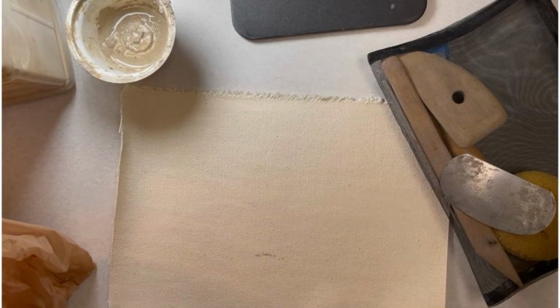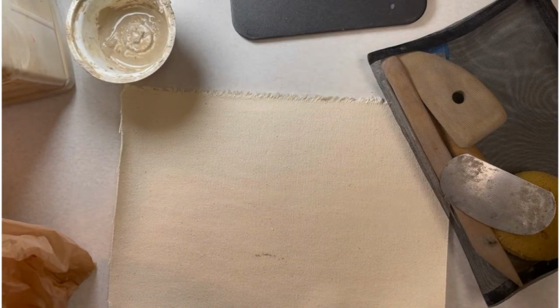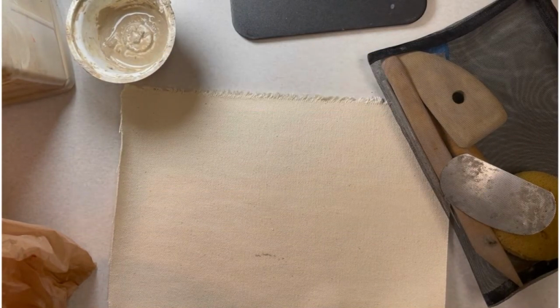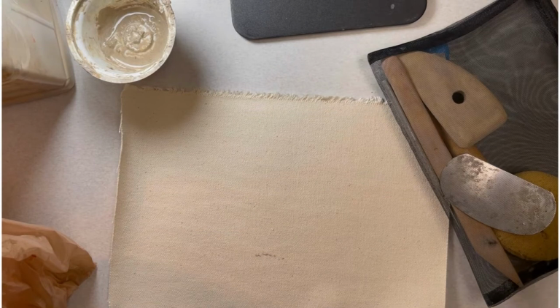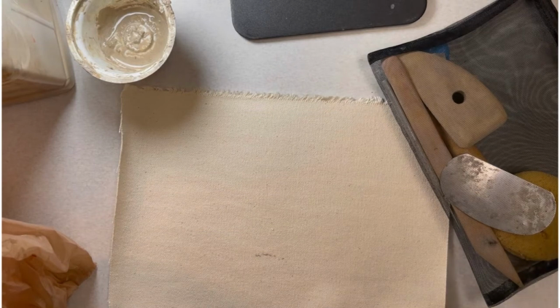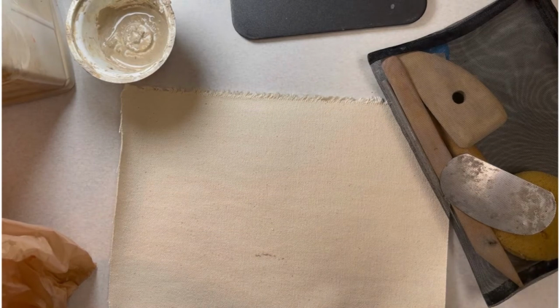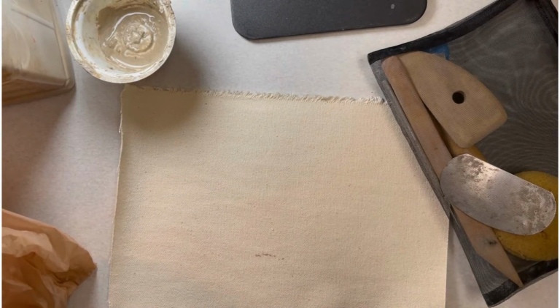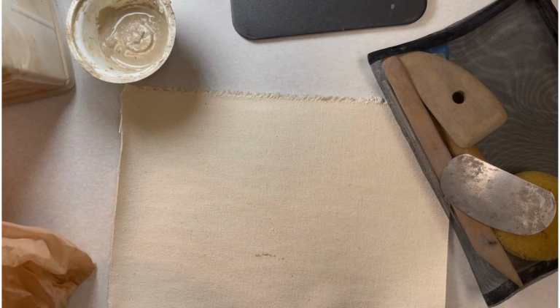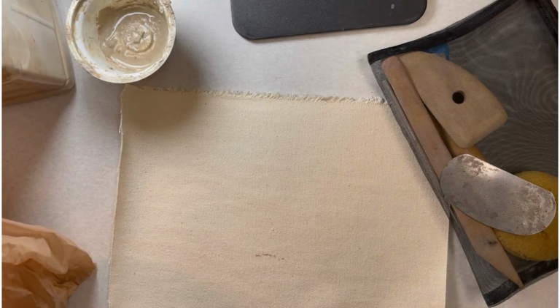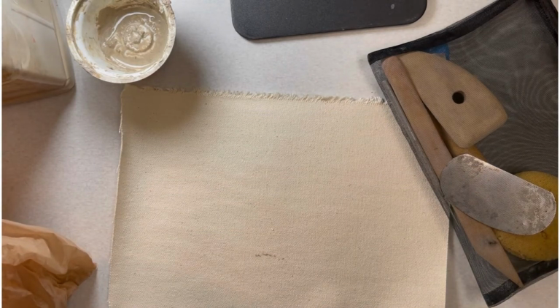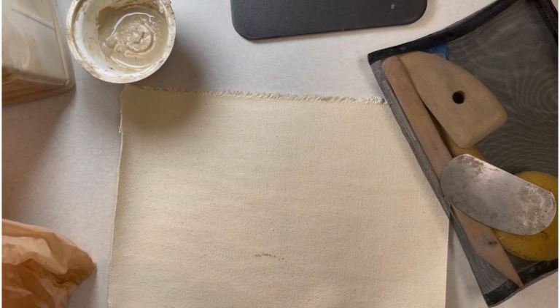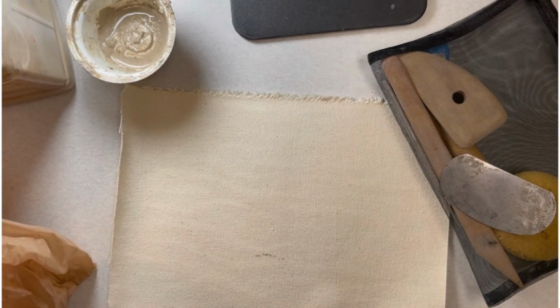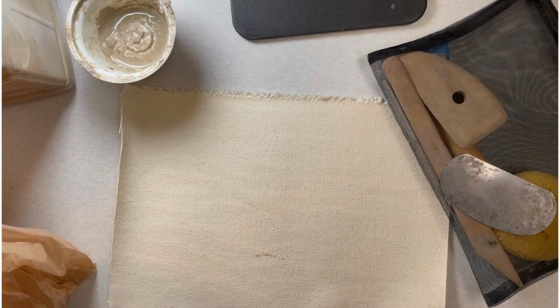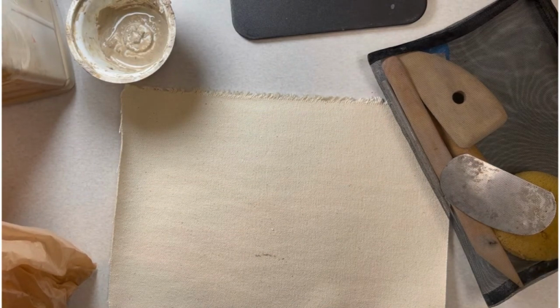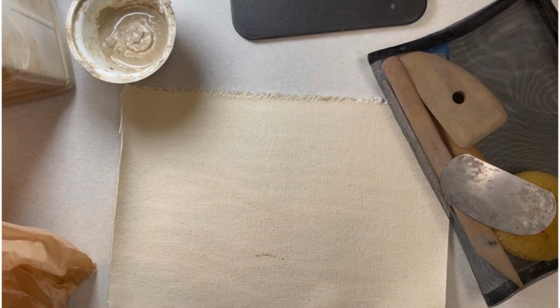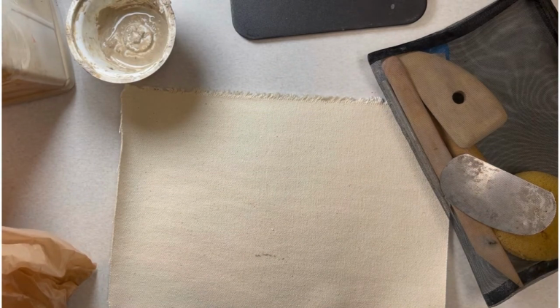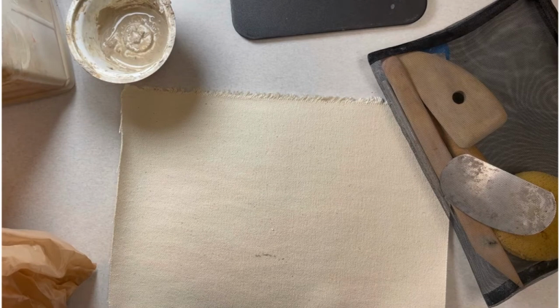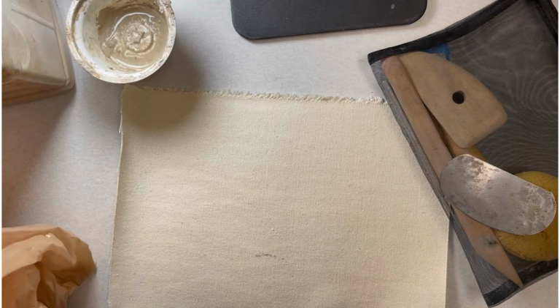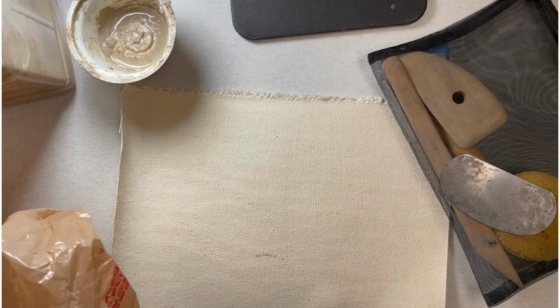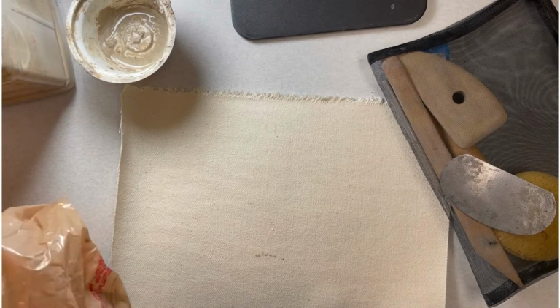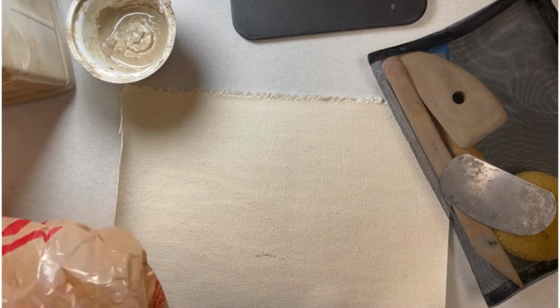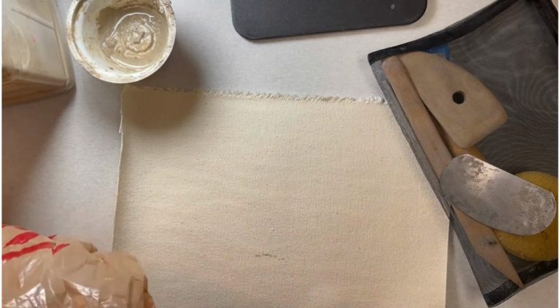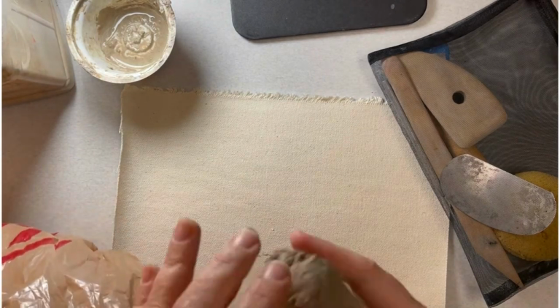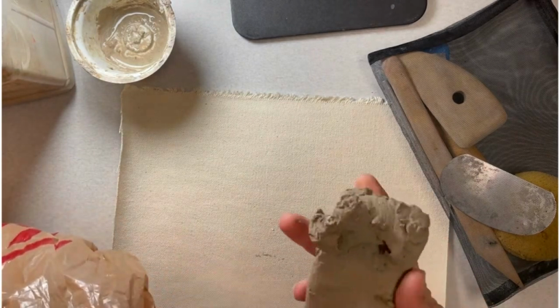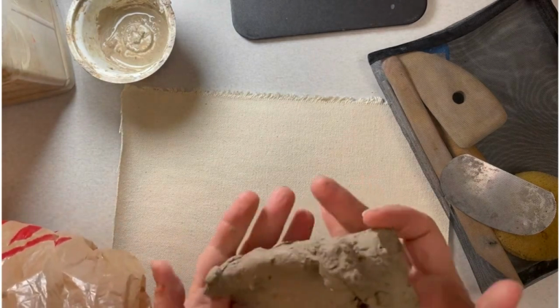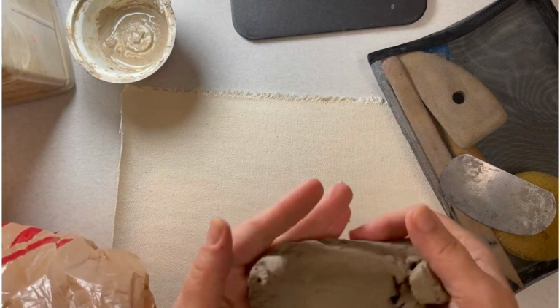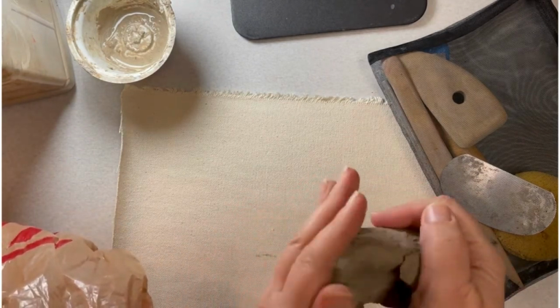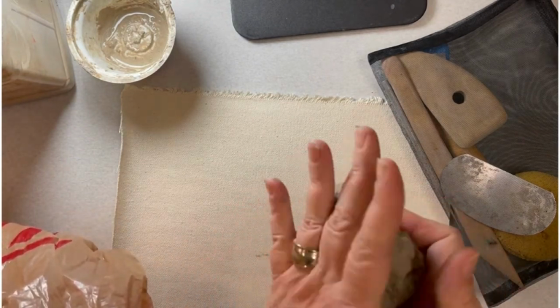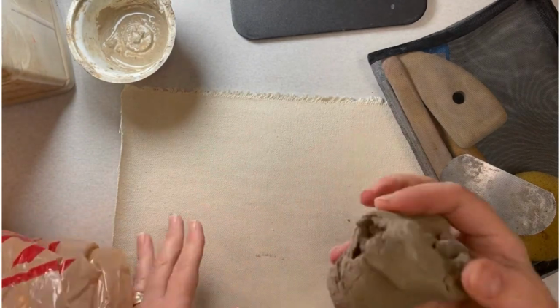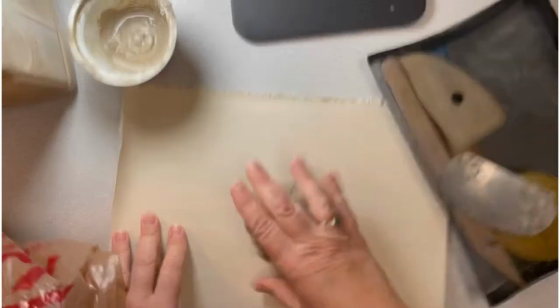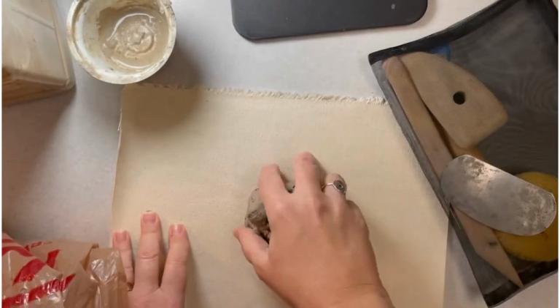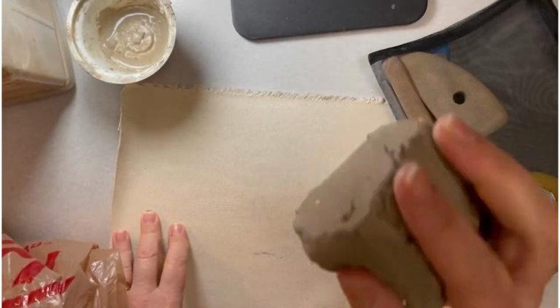Hello everybody. I'm going to make a demonstration on pinch pots and then how to put them together to make a pod project.